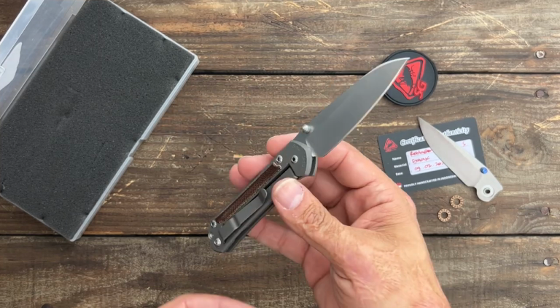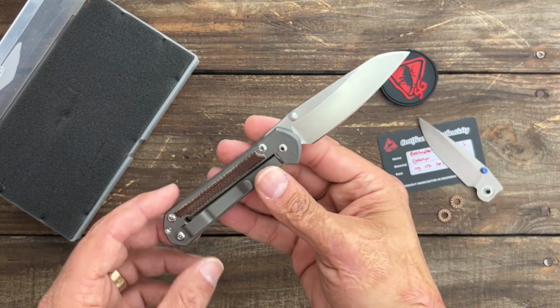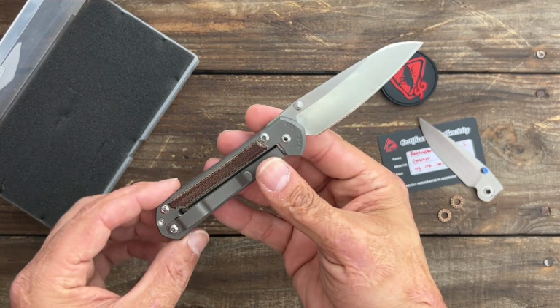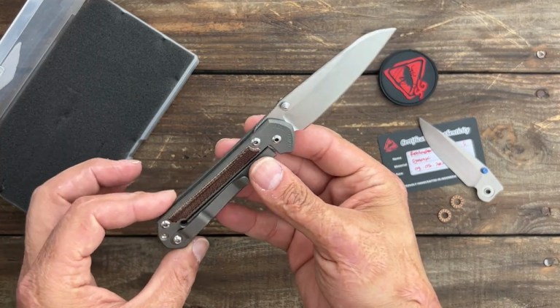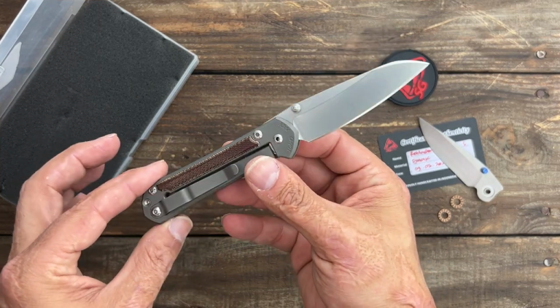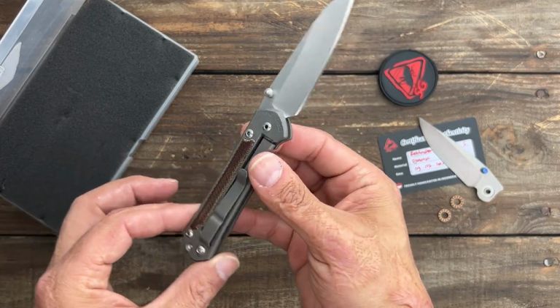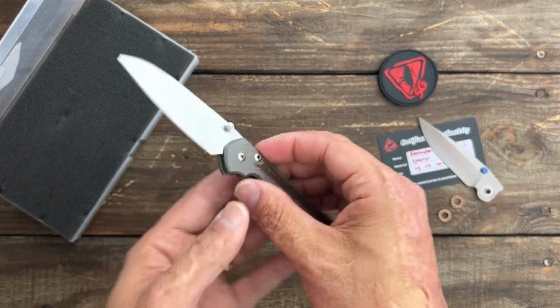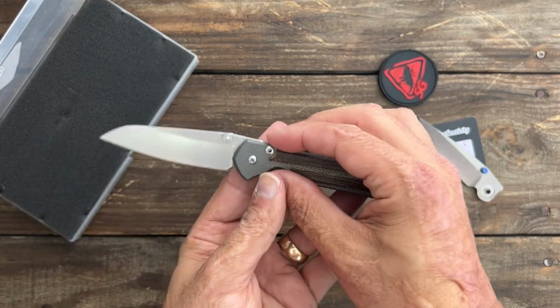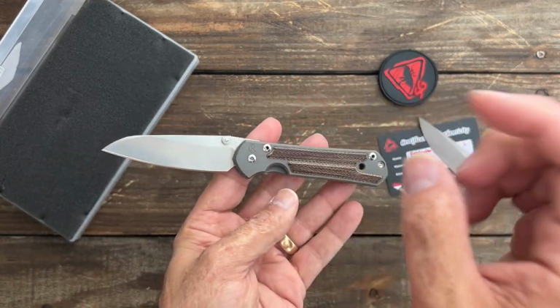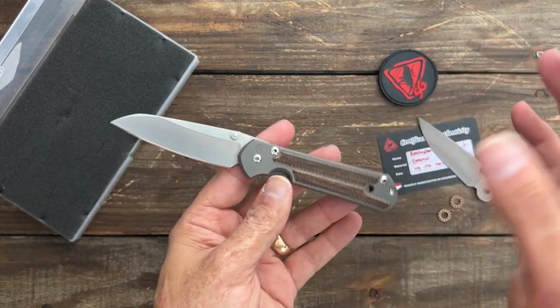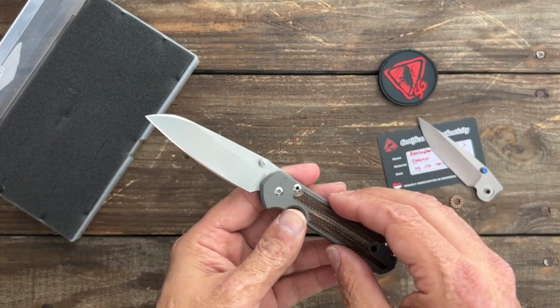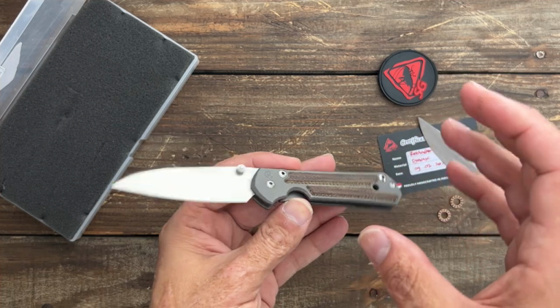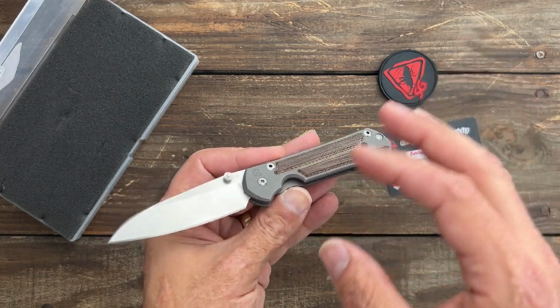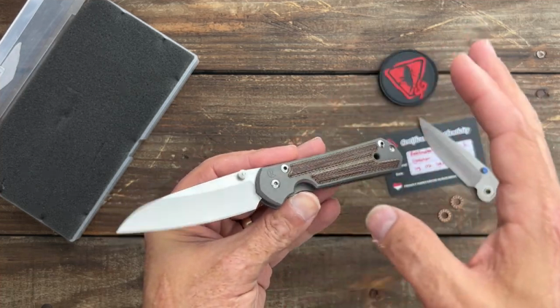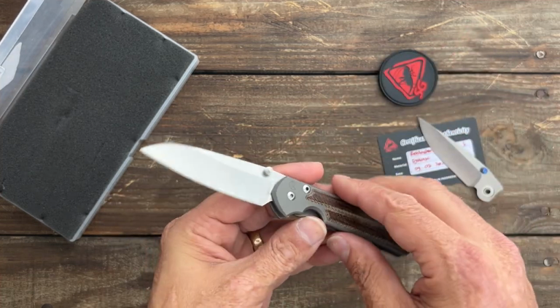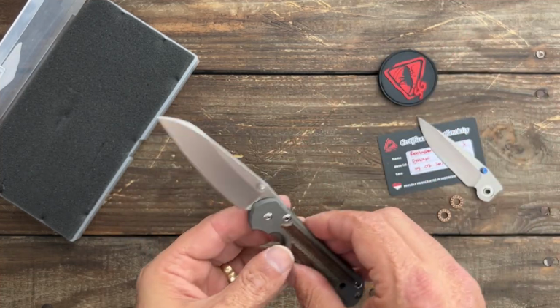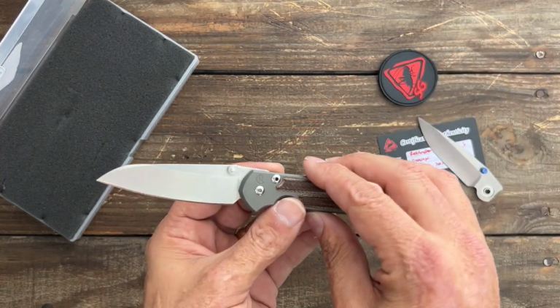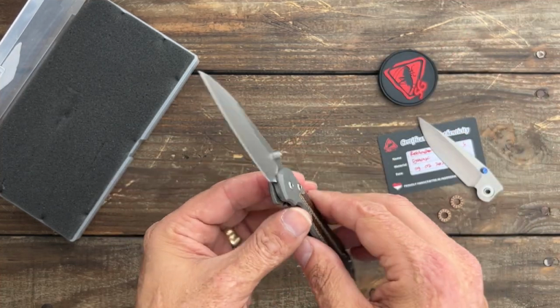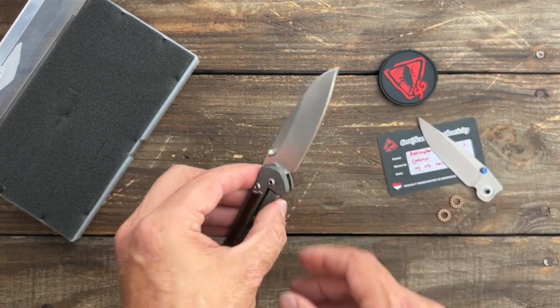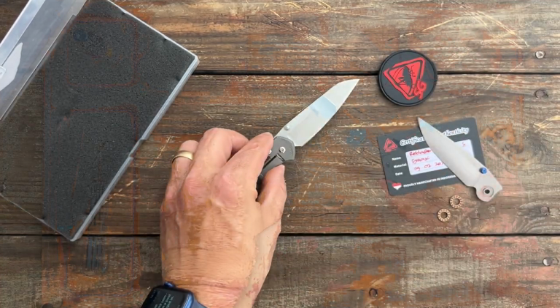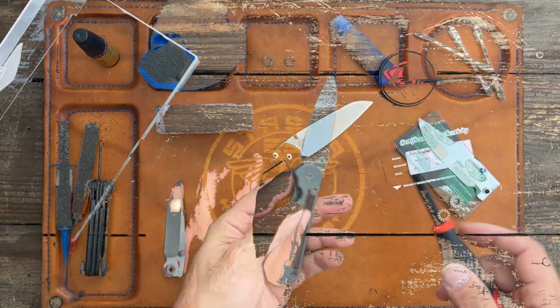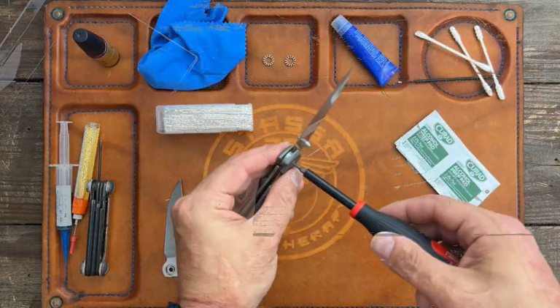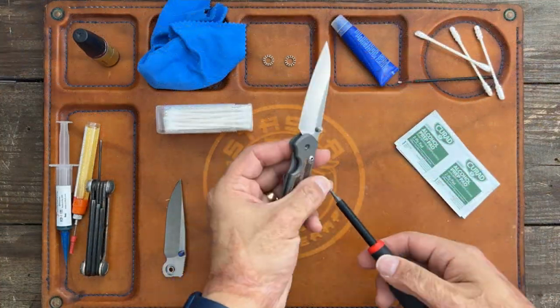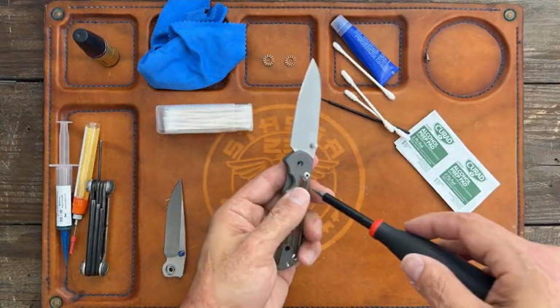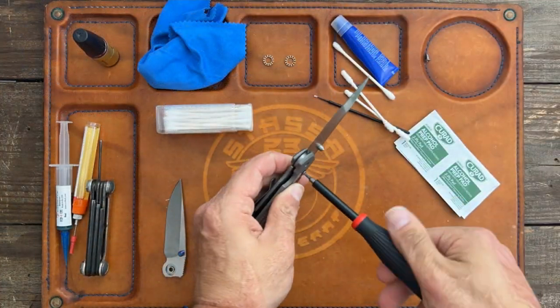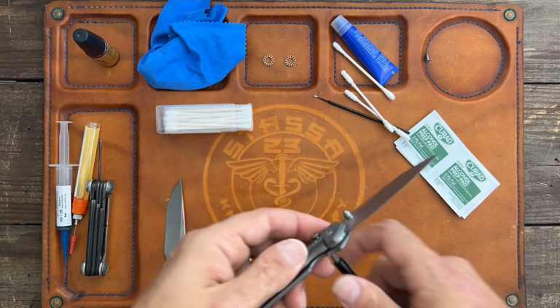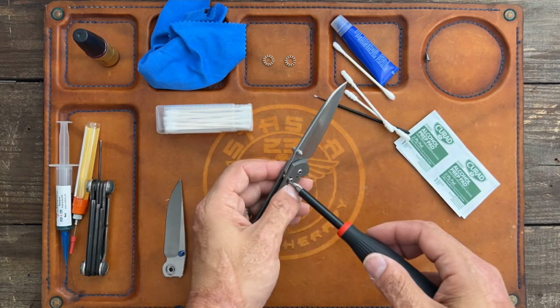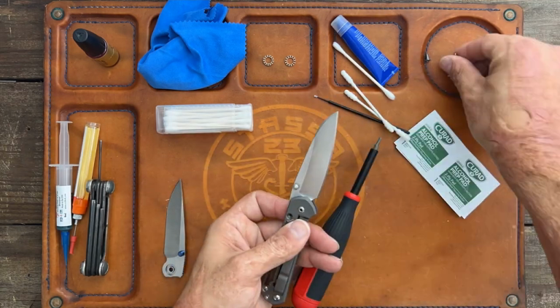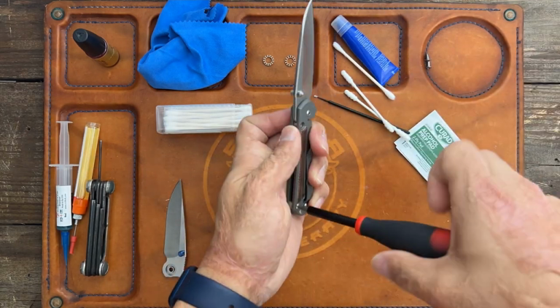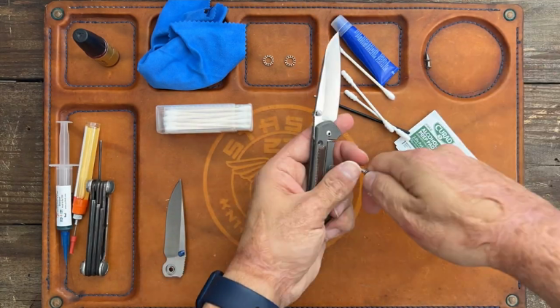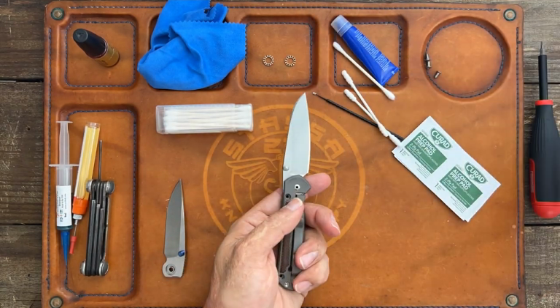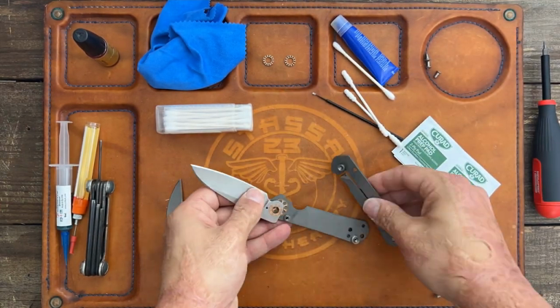I will show you me disassembling it. I'm probably going to do a time lapse because I don't want this video to be super long.